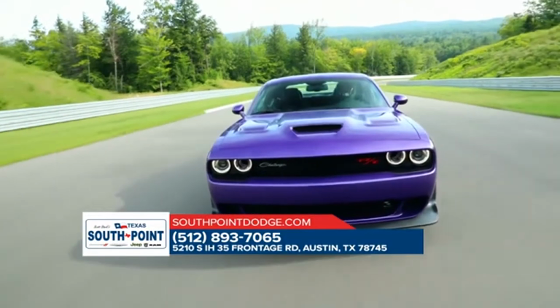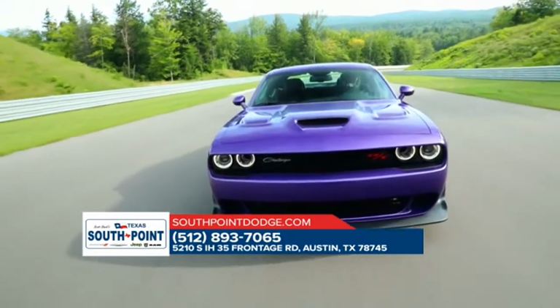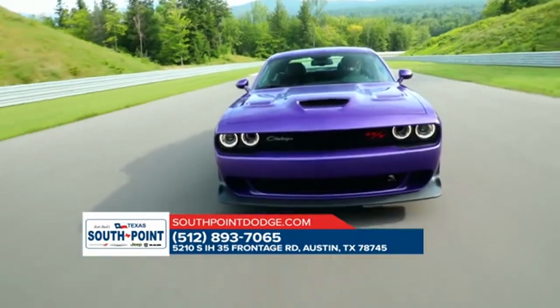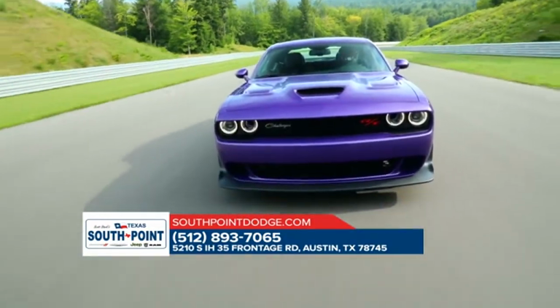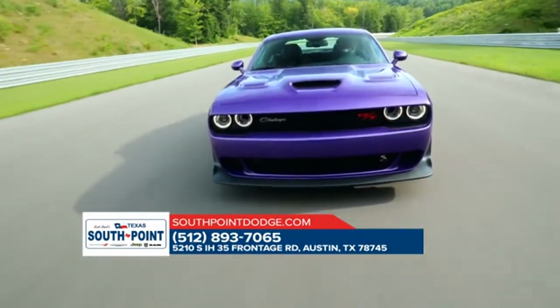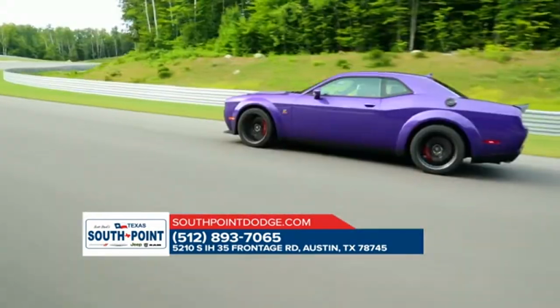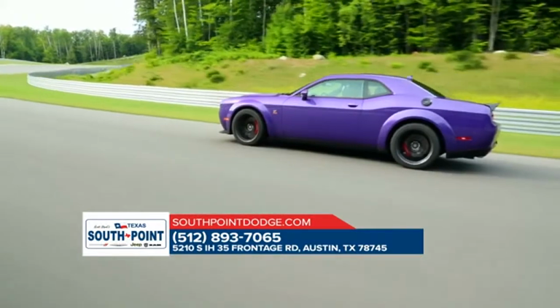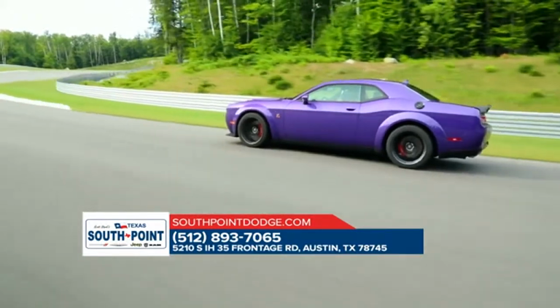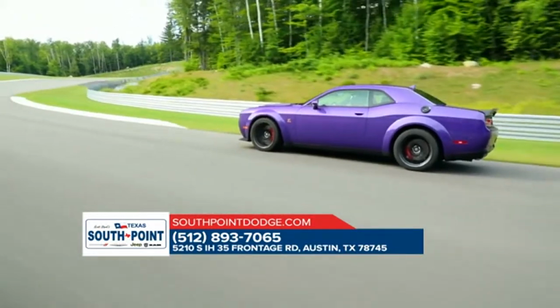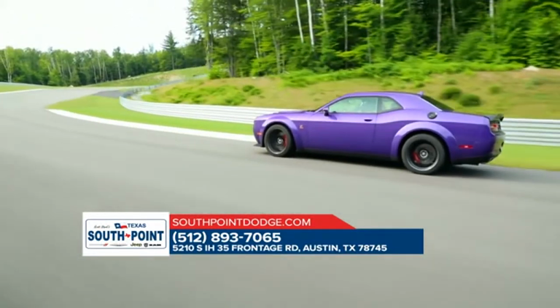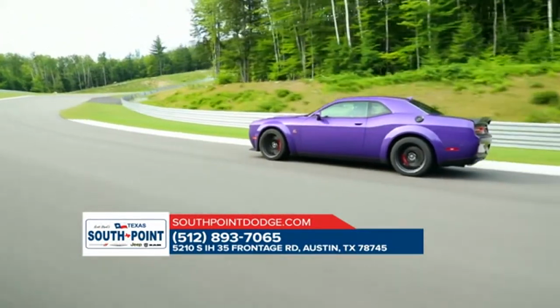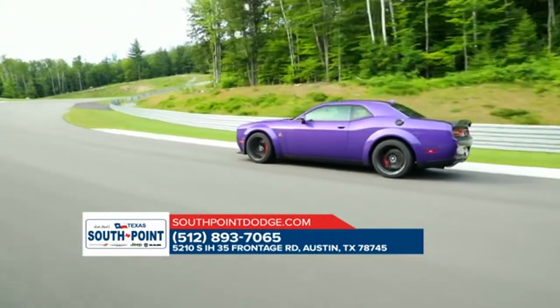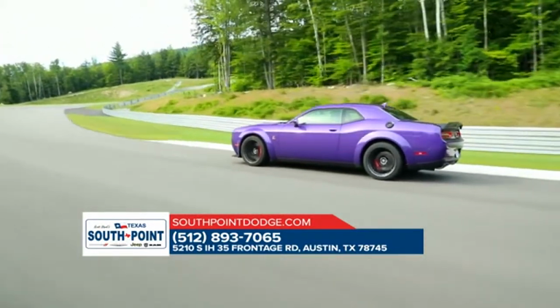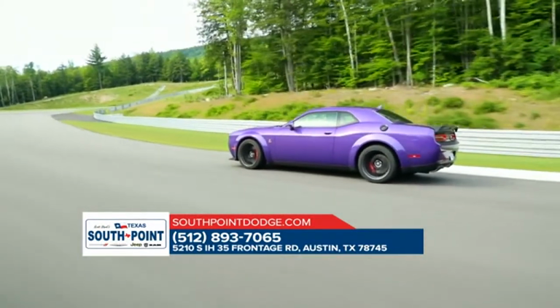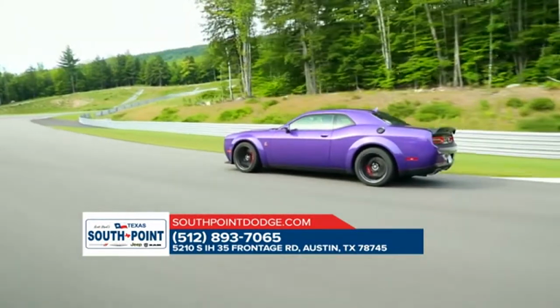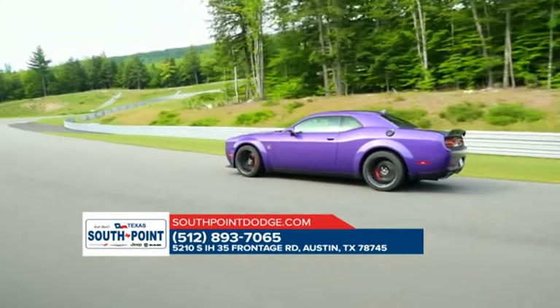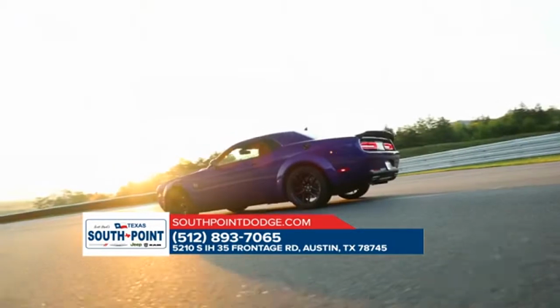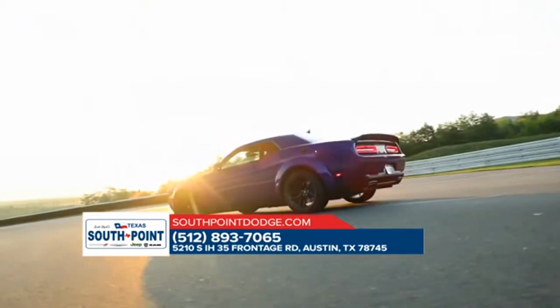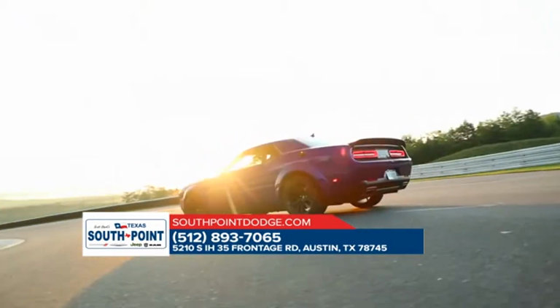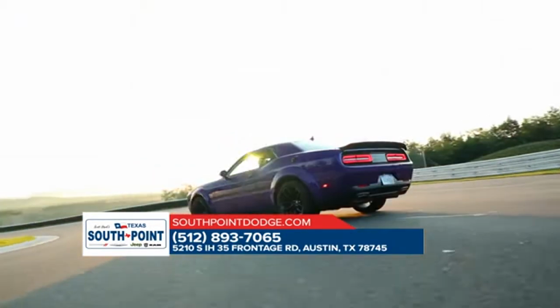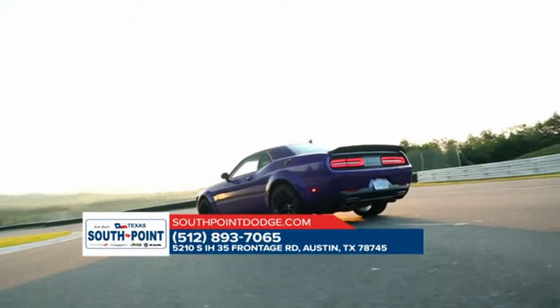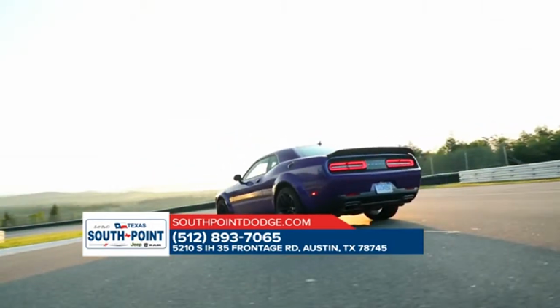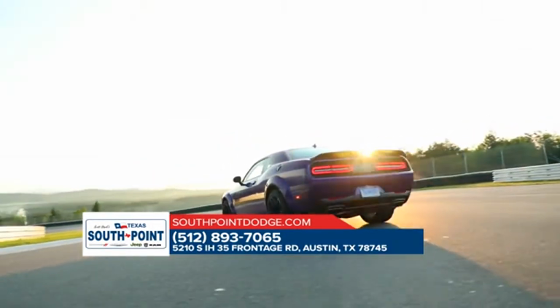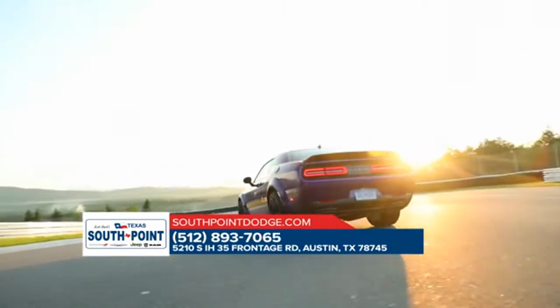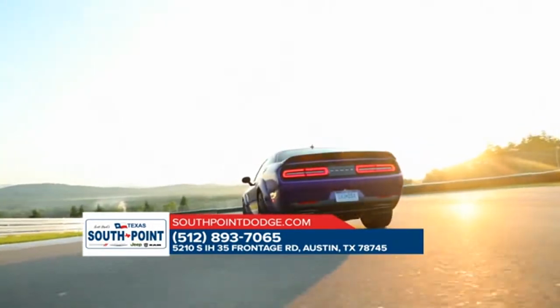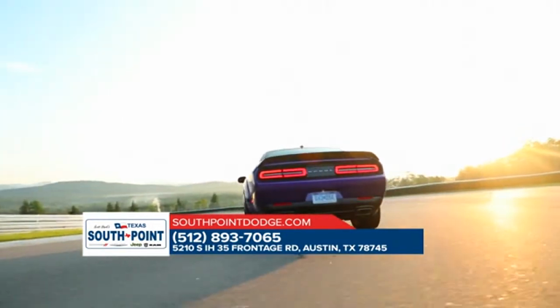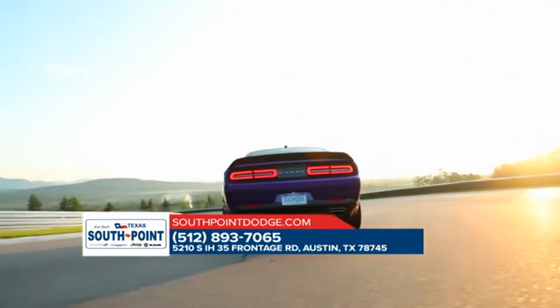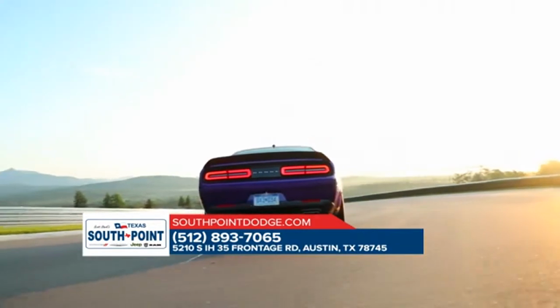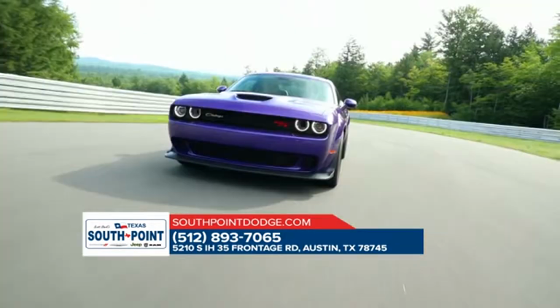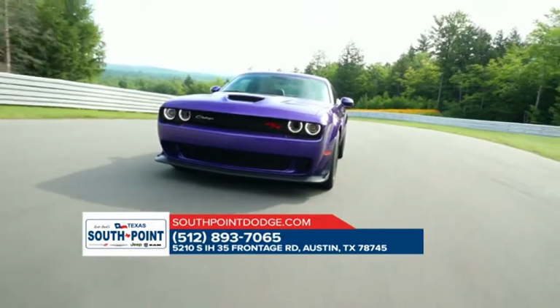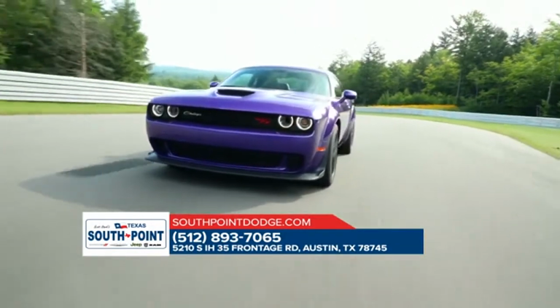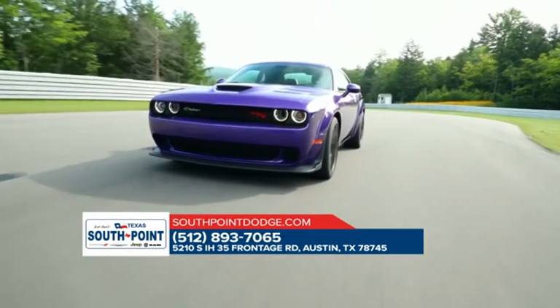The Dodge brand may have started from humble beginnings, but it's now the fastest growing performance brand. It holds a multitude of best-in-class awards. It's the brand that boasts both style and power, and never makes you choose between the two. And the Dodge Challenger is no exception.